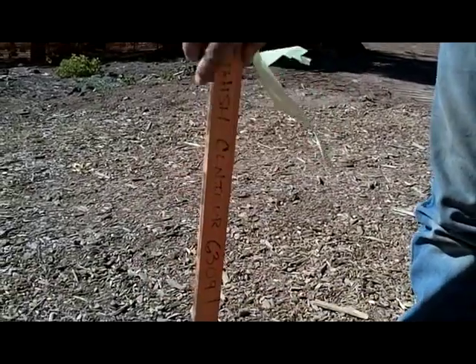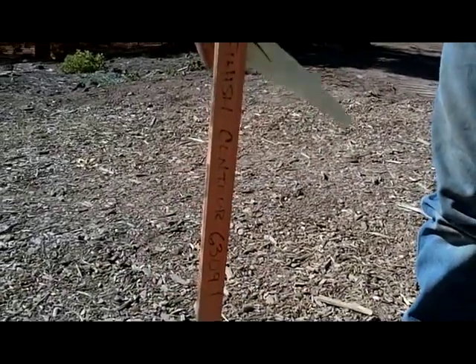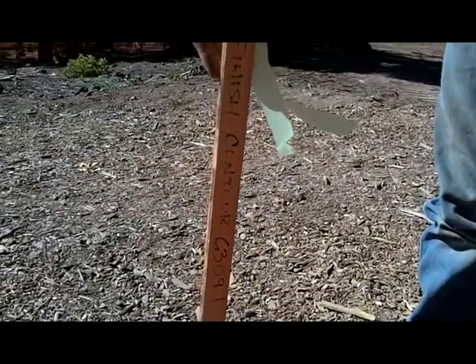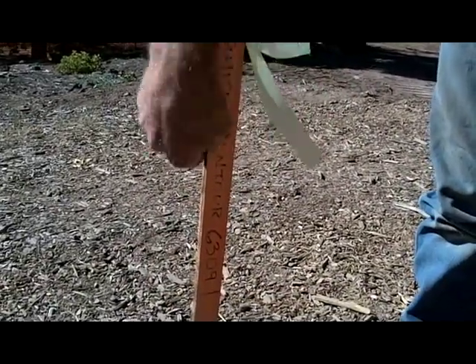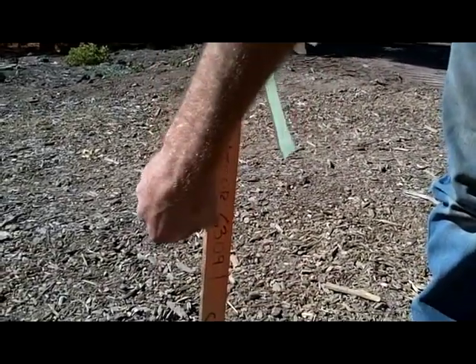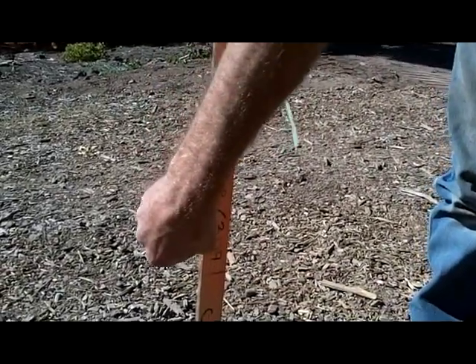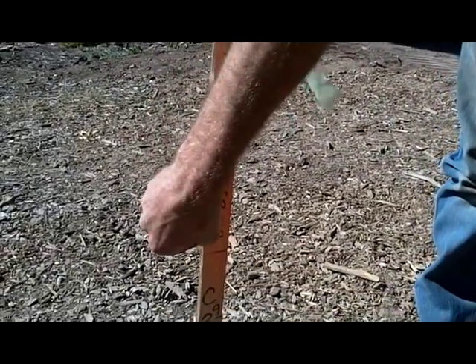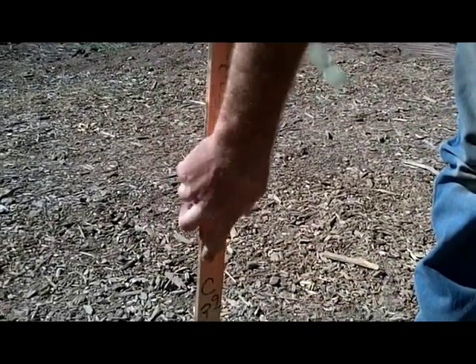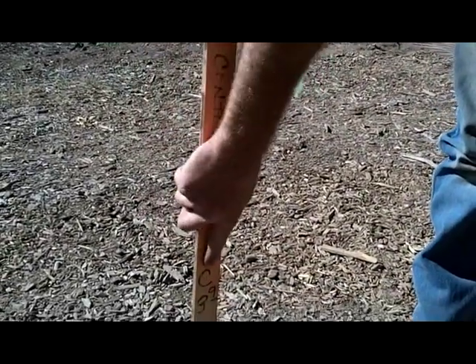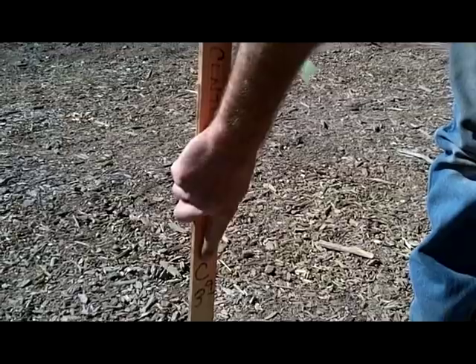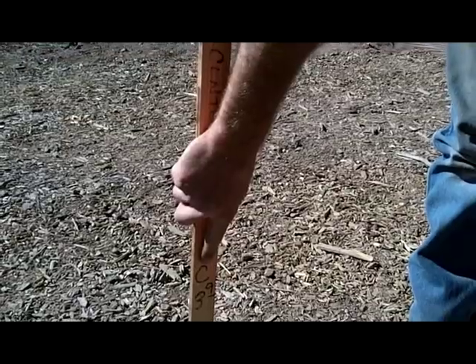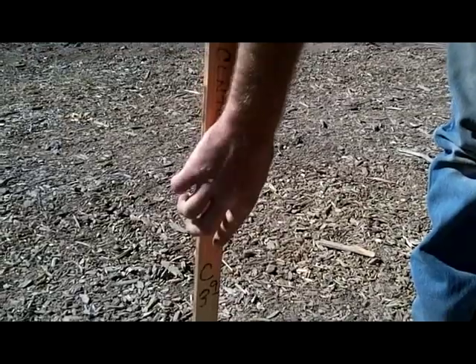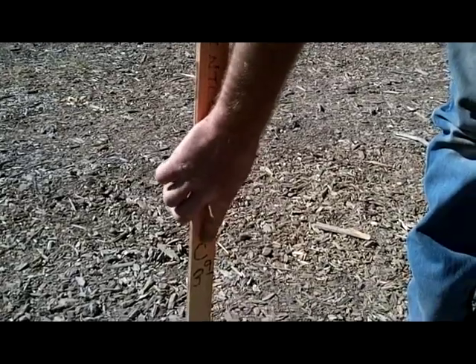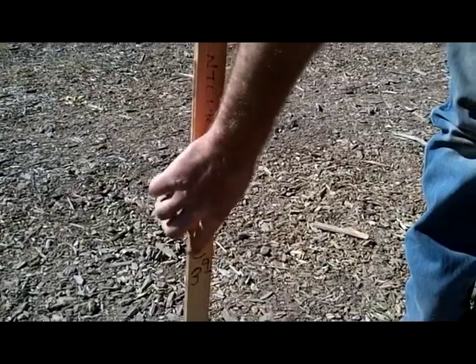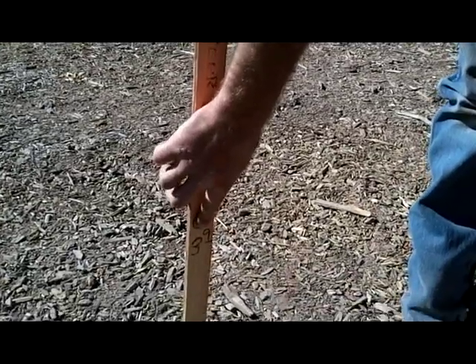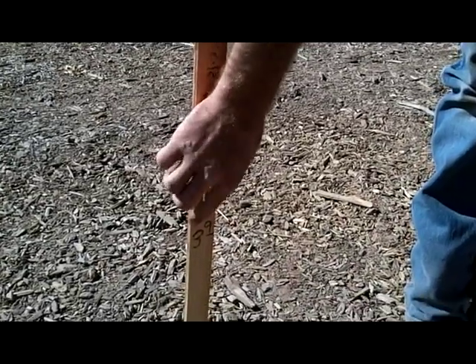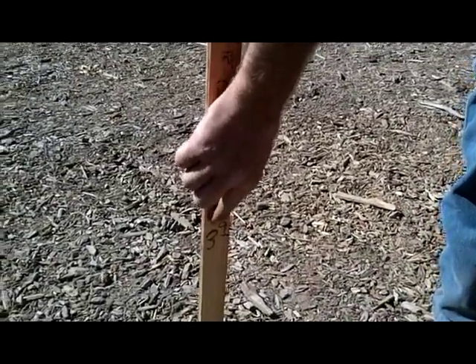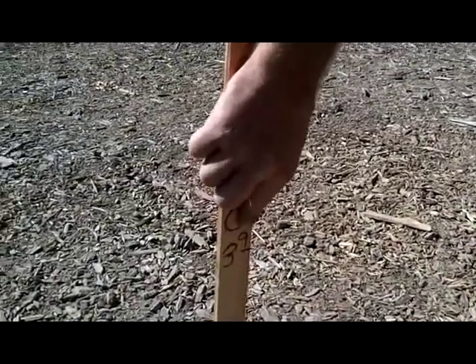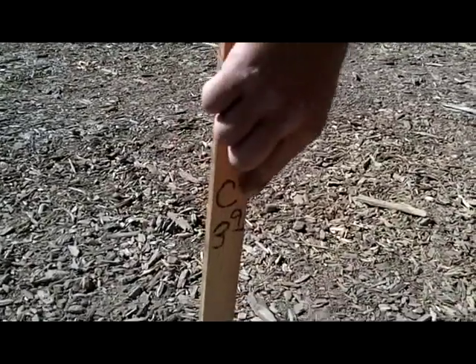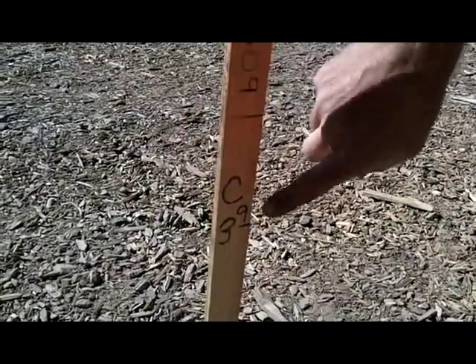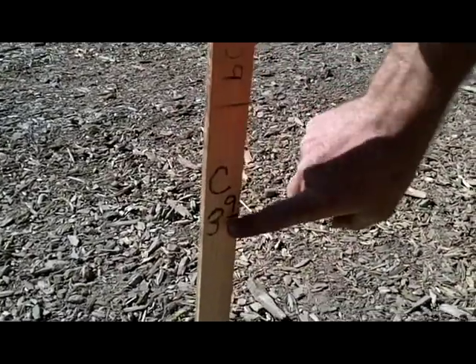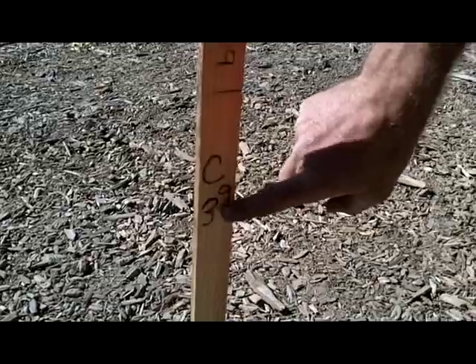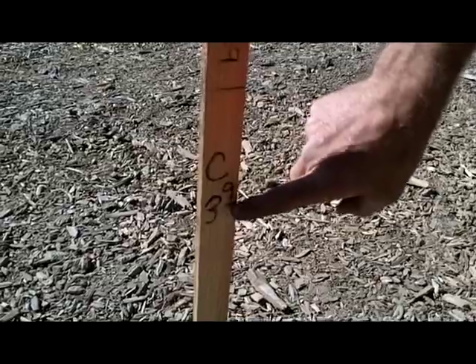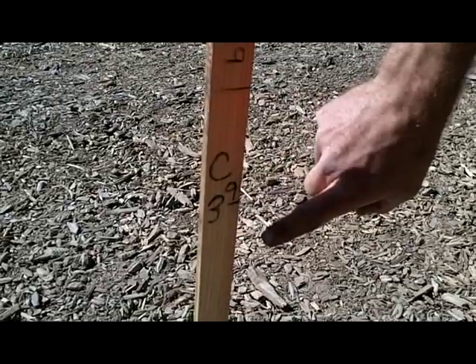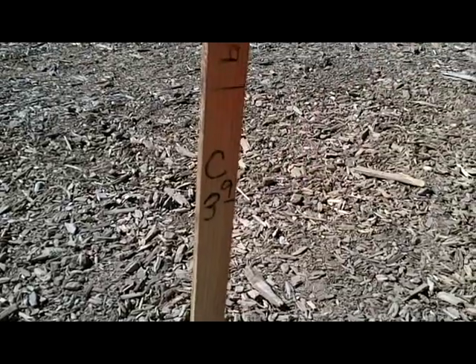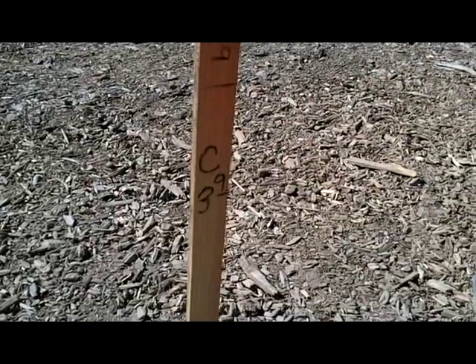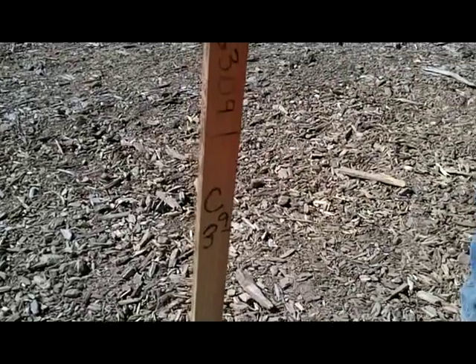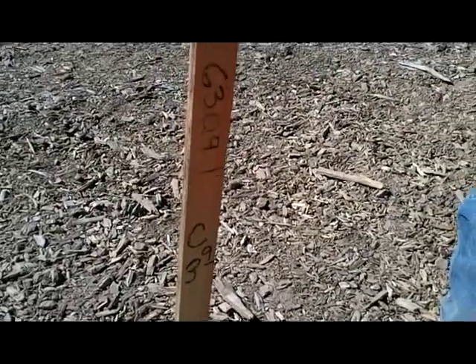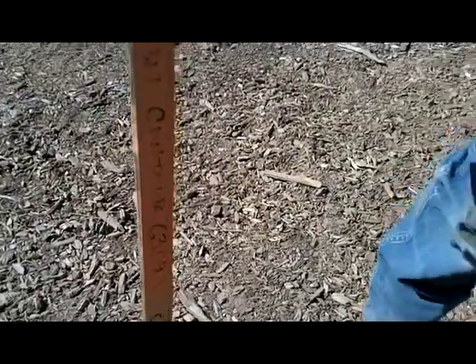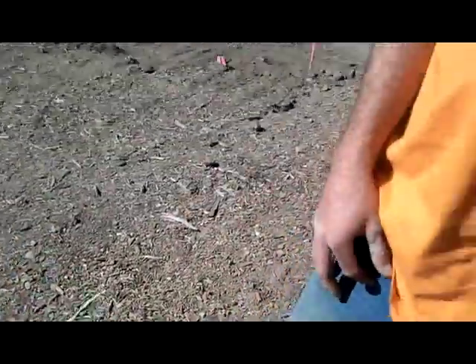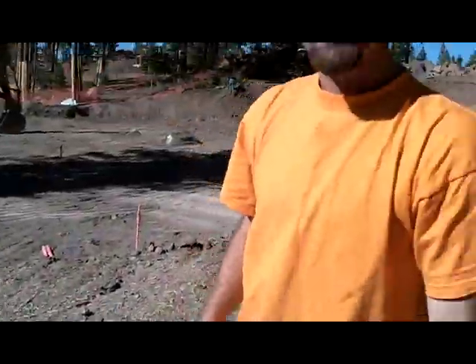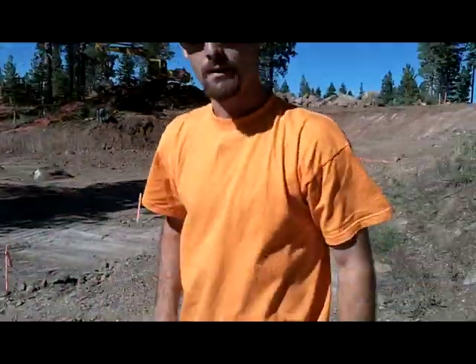So we look at the elevation, we see what the finish is going to be, and they give us an actual cut. The C stands for cut, and this is how much your cut's going to be: 3'9". I'm going to show you in 3 minutes.